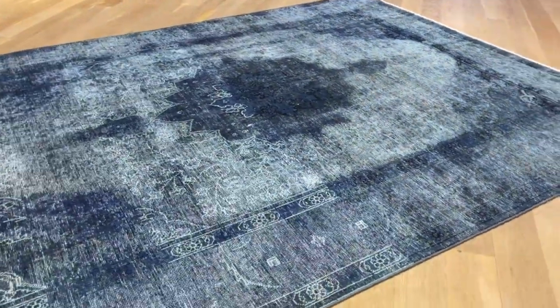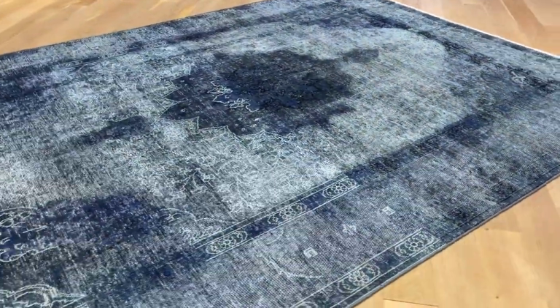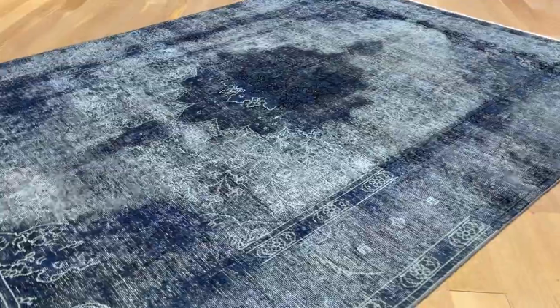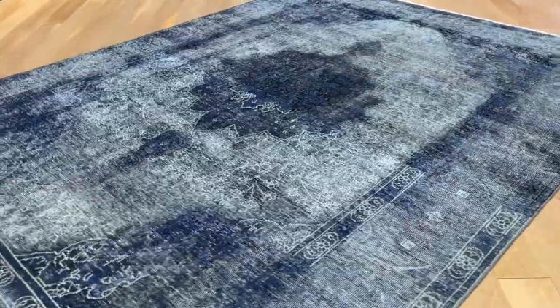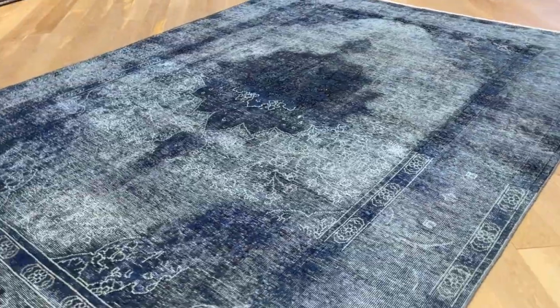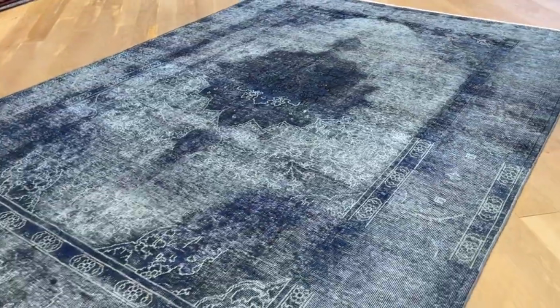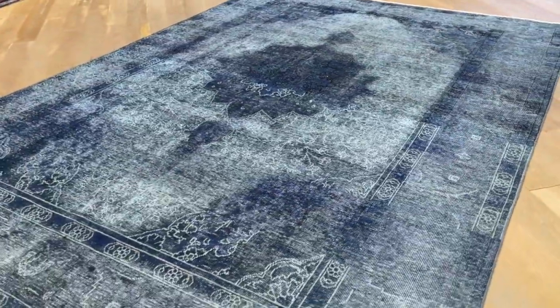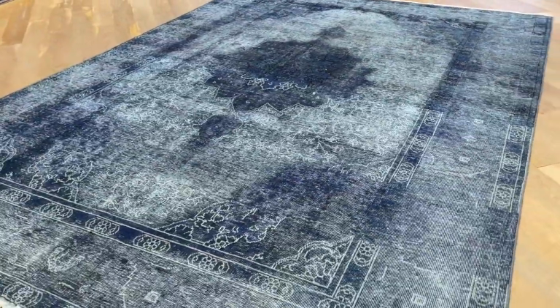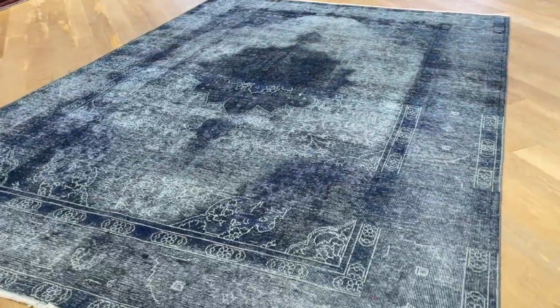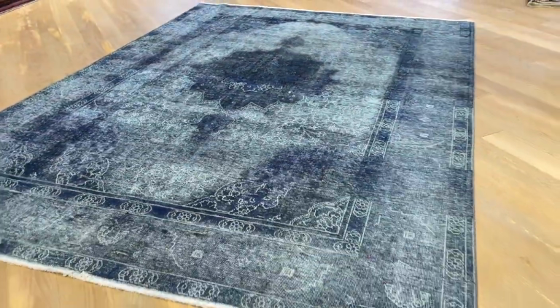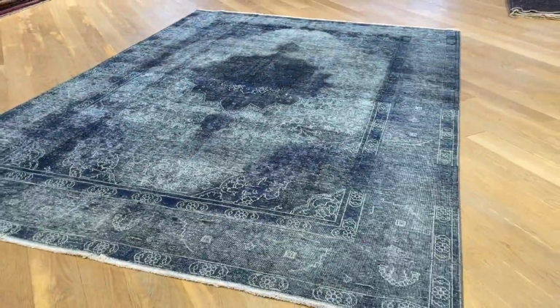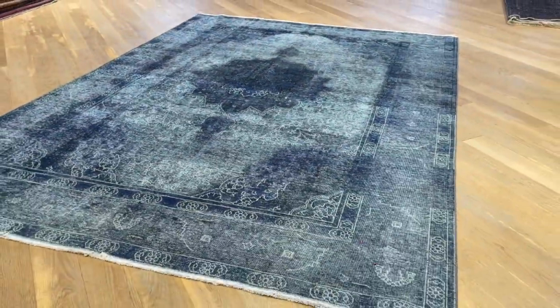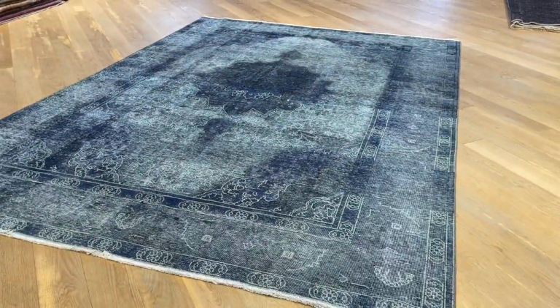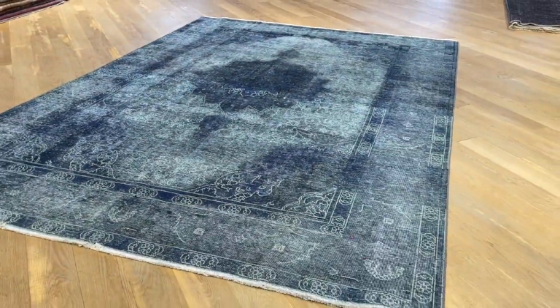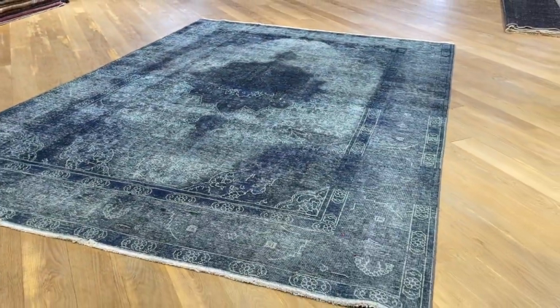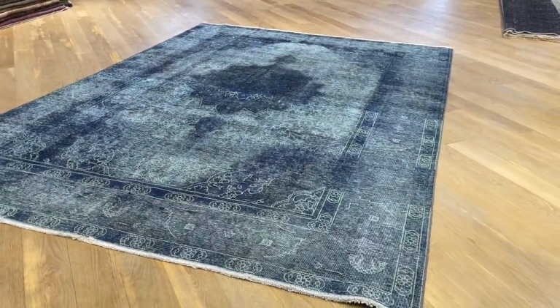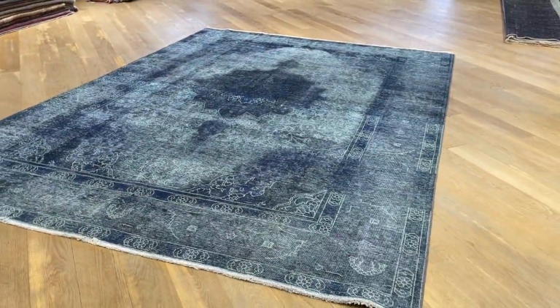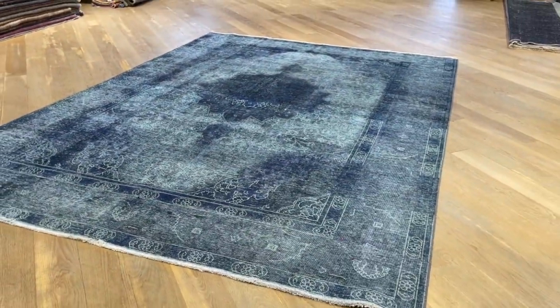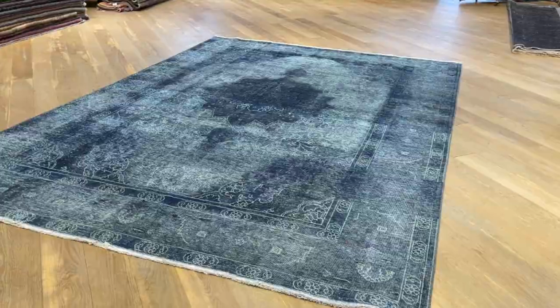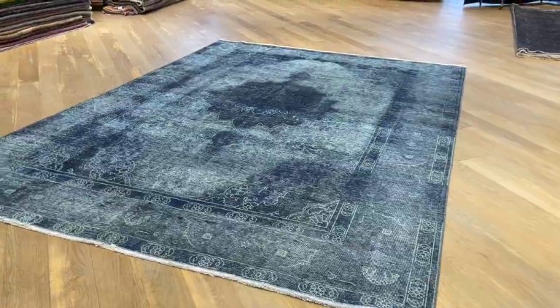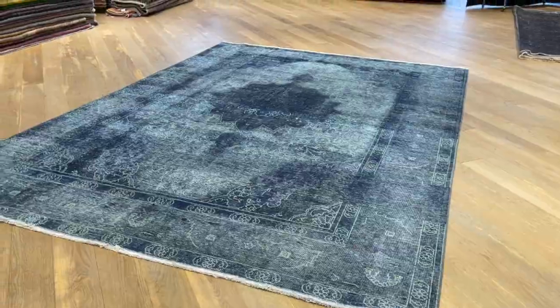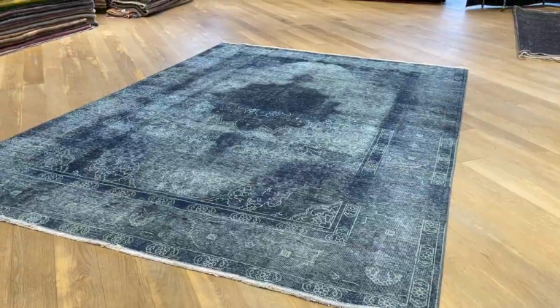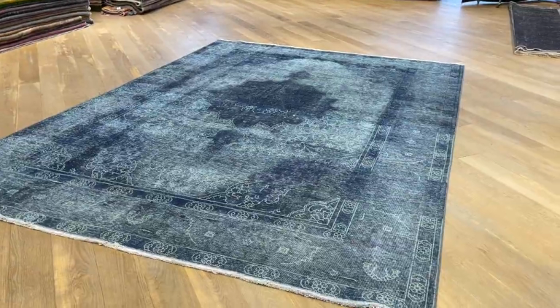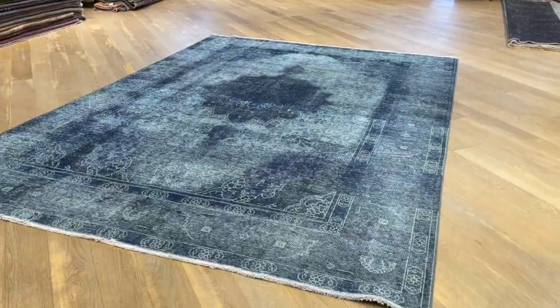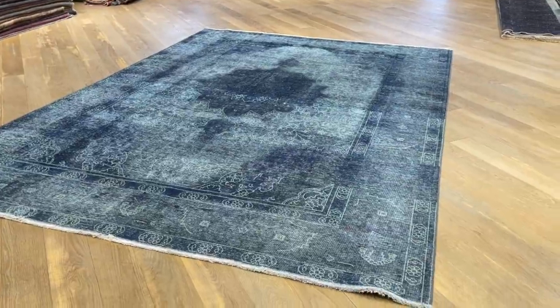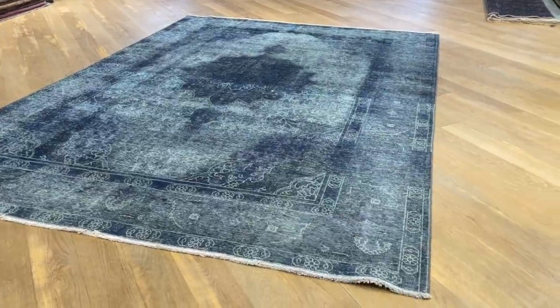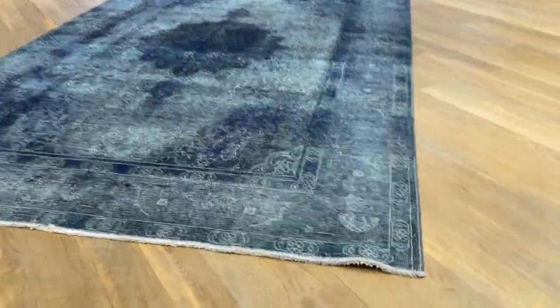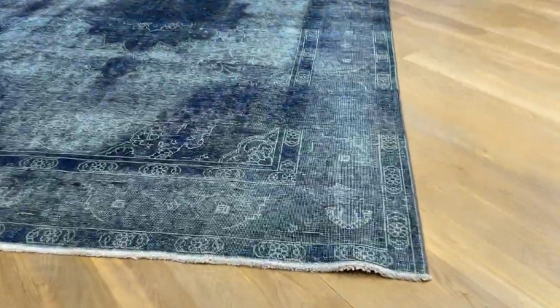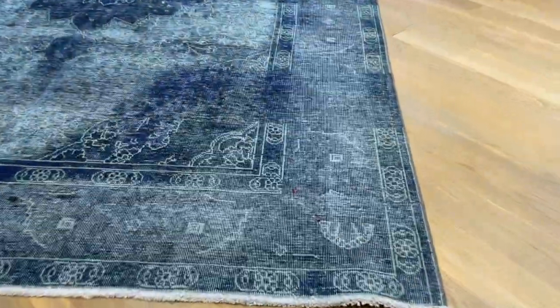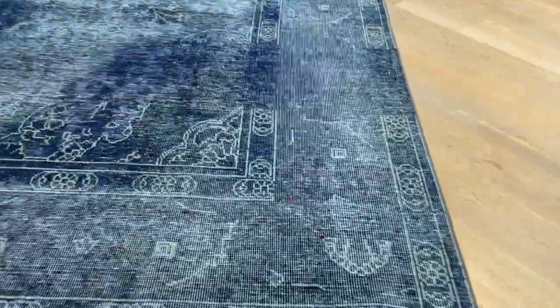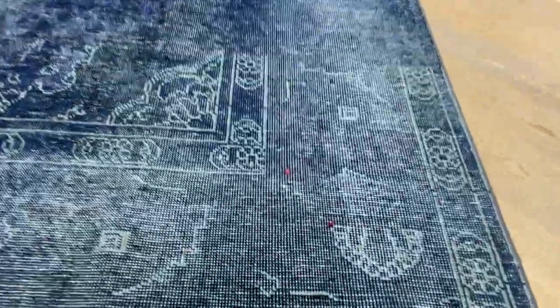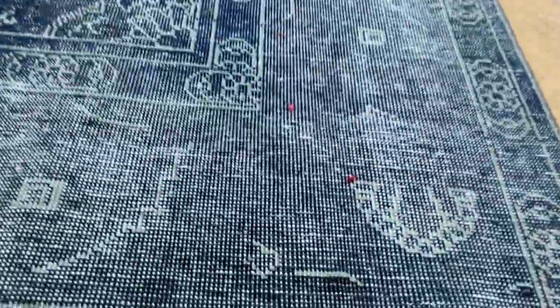Apologies for the phone ringing in the background, but we do have a shop and customers are calling — it's getting to our high season. This carpet has been added to our luxury collection because it has such a nice feel and look about it.